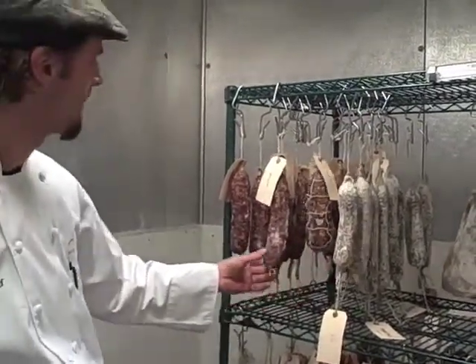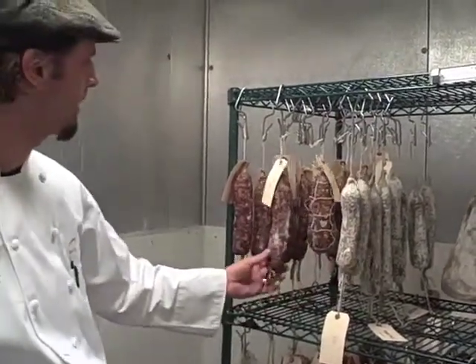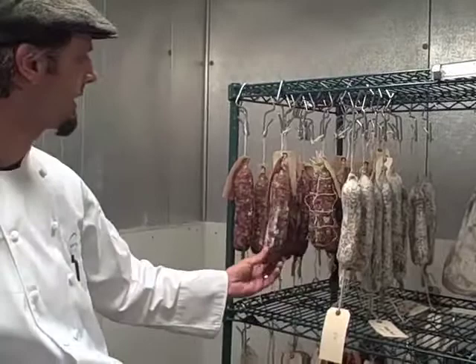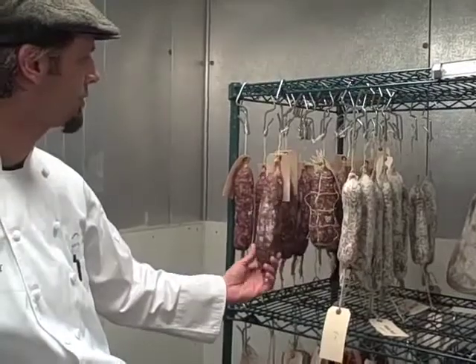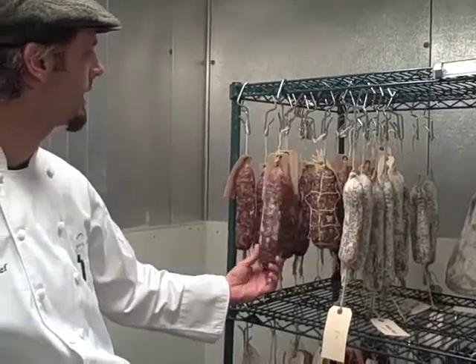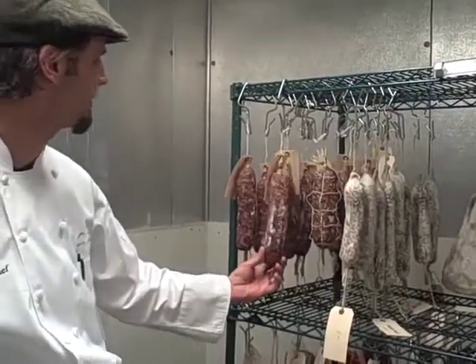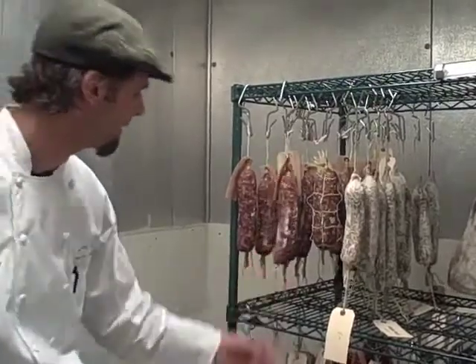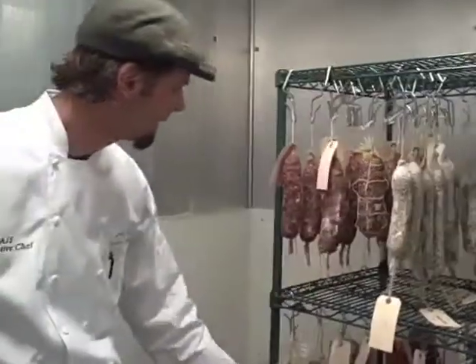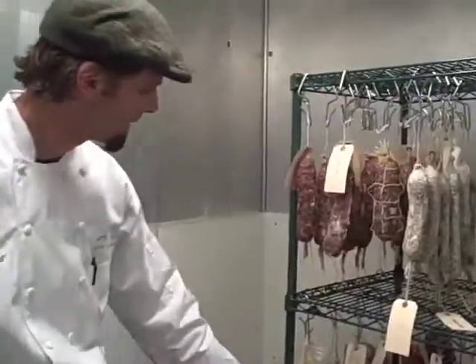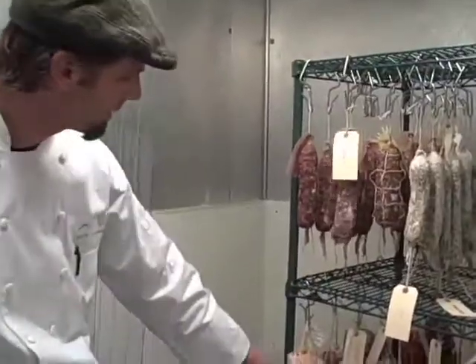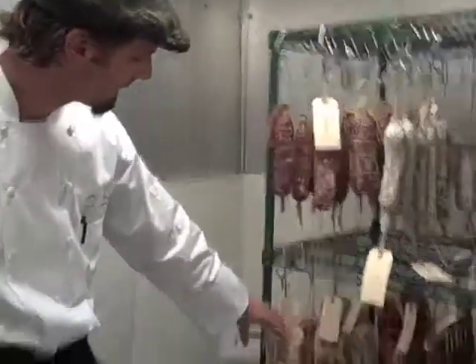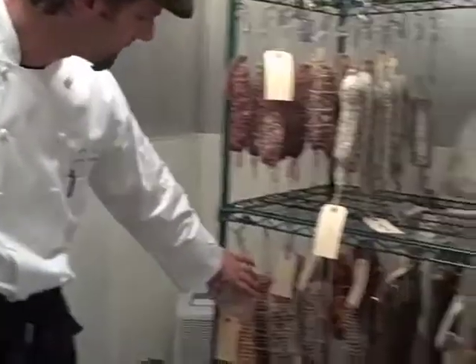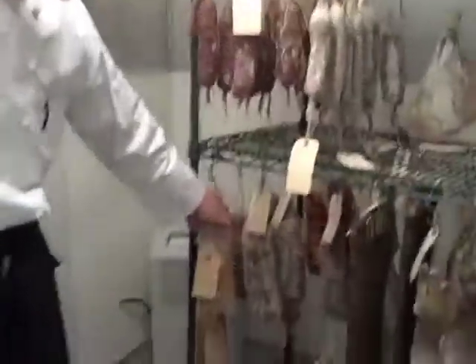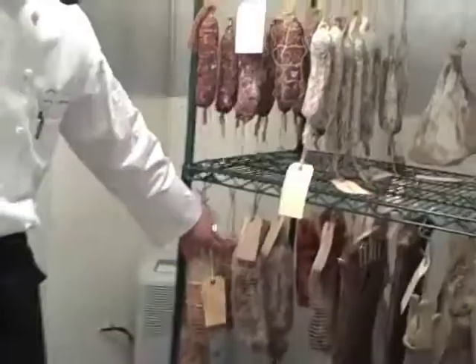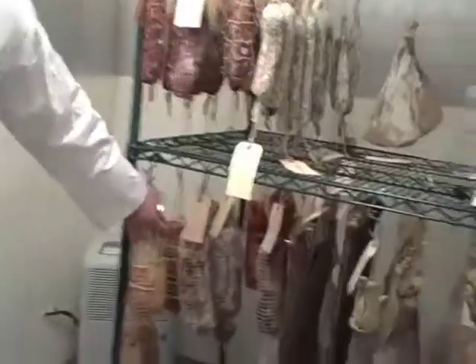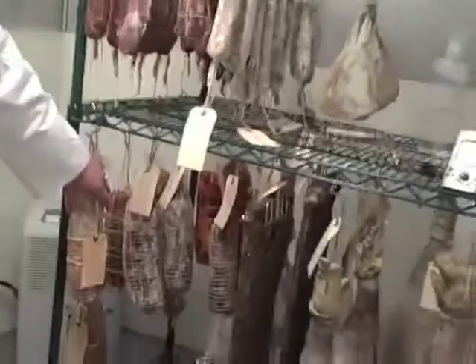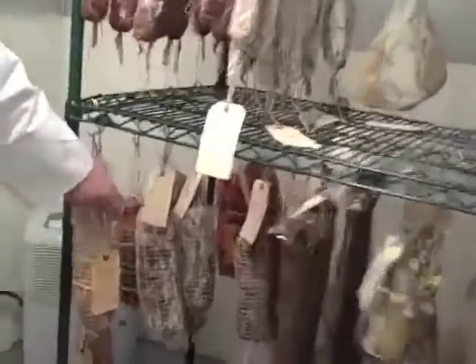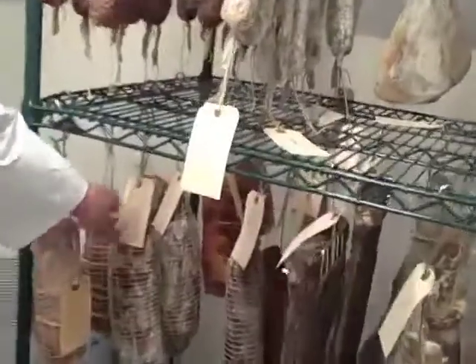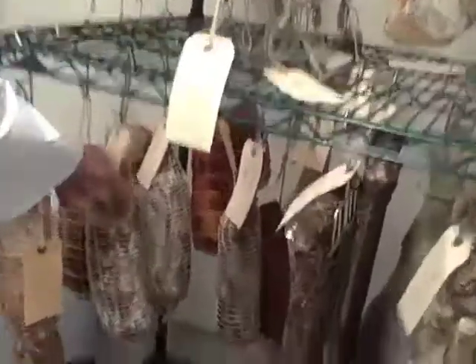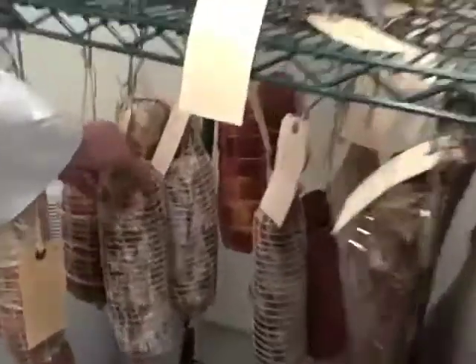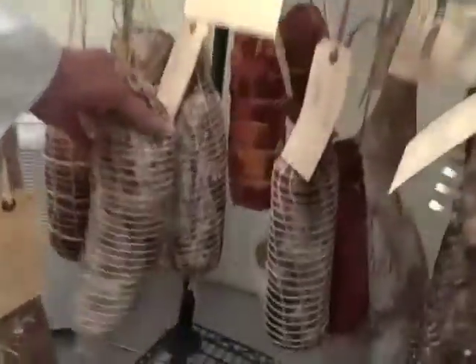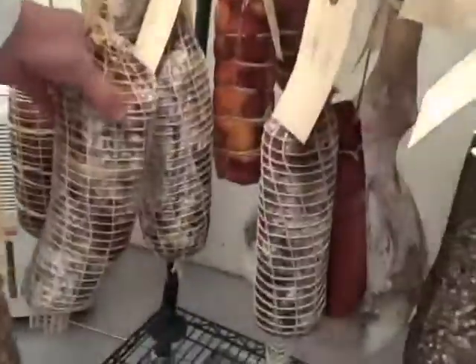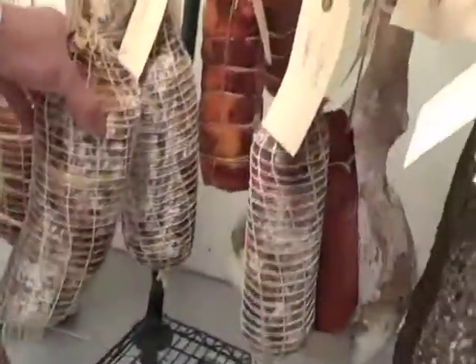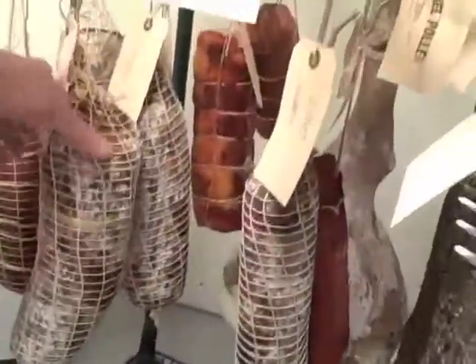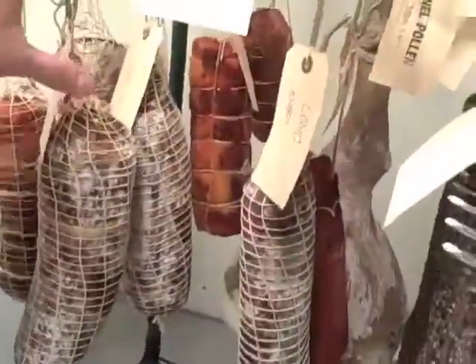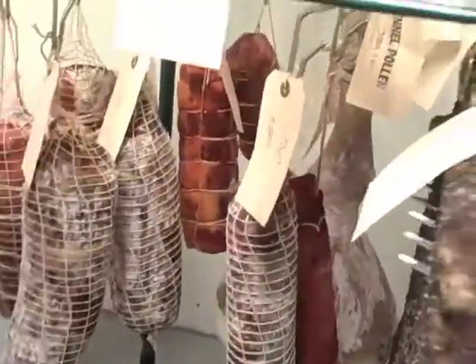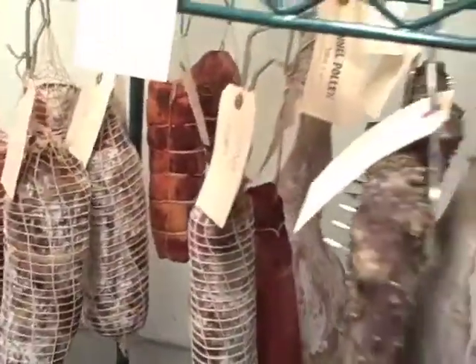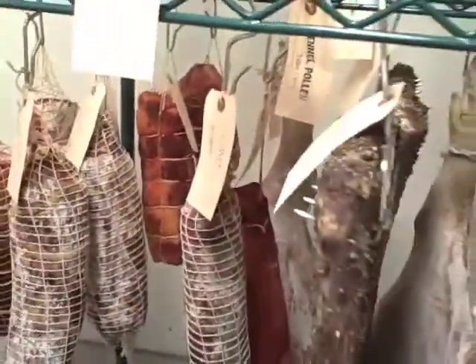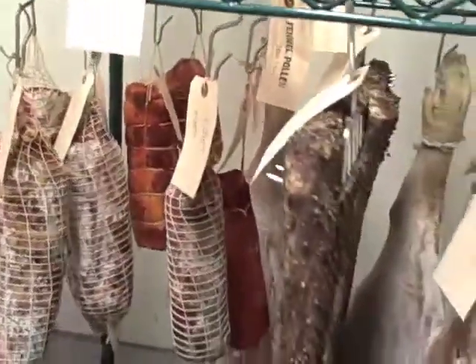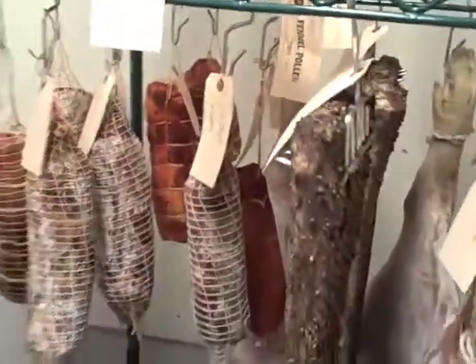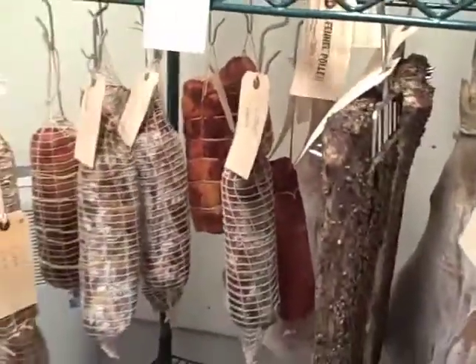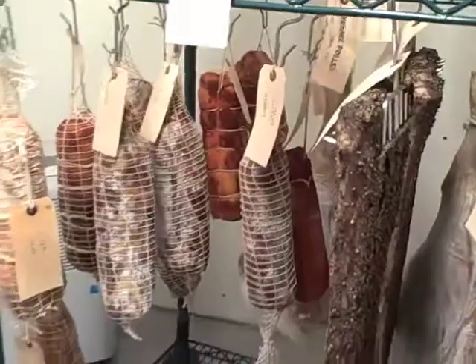As well as the cacciatore already here. And down here we have a variety of copas, and lonza, pork loin, and copa.